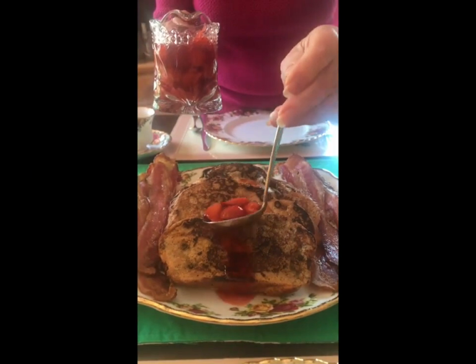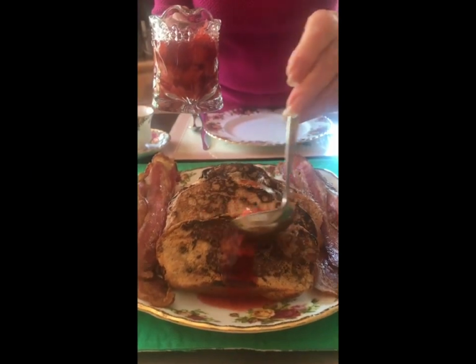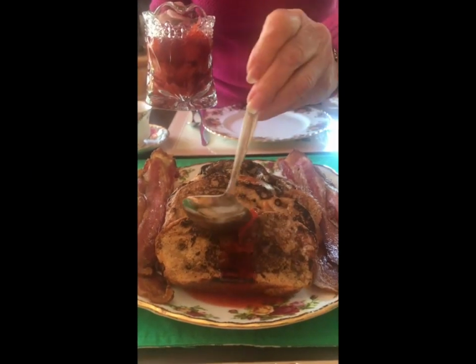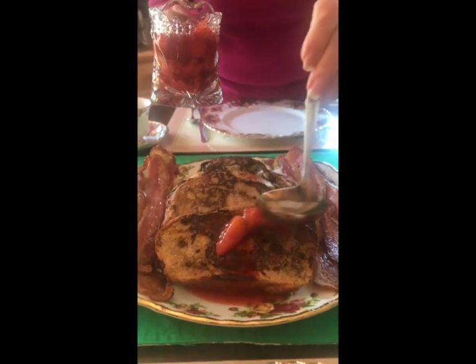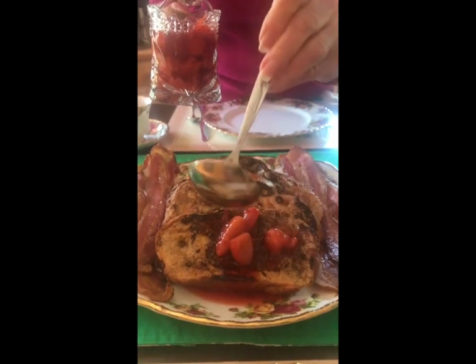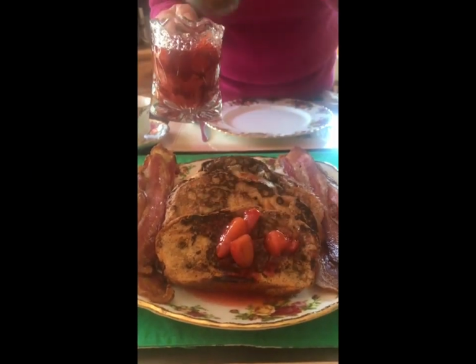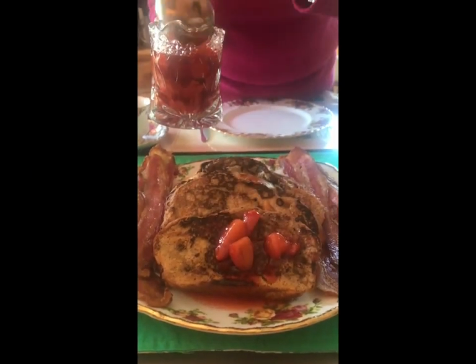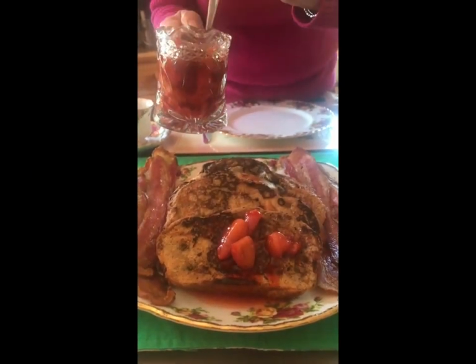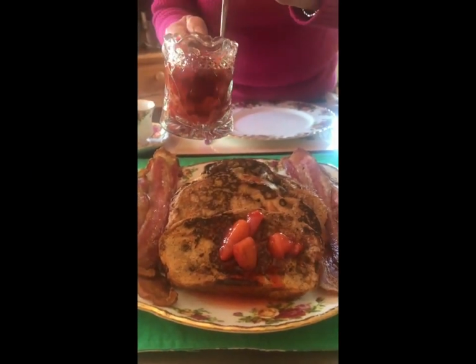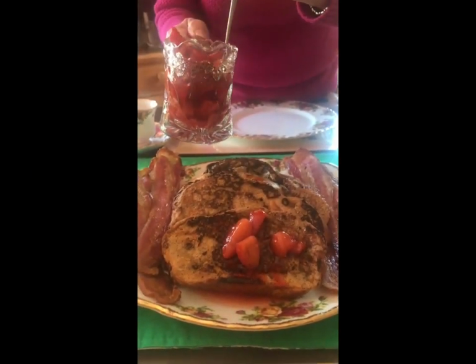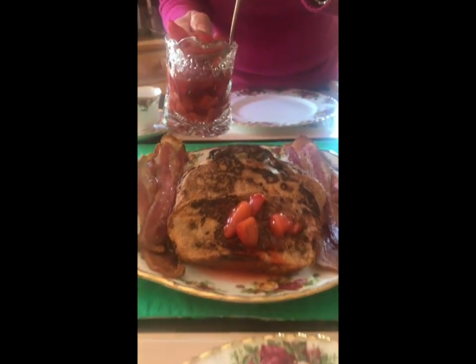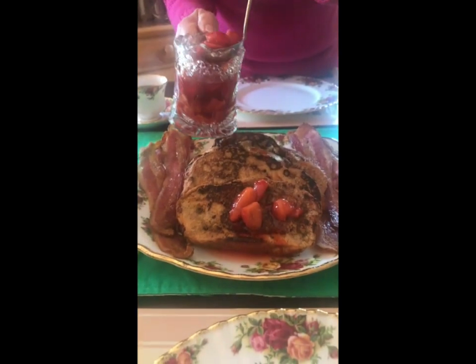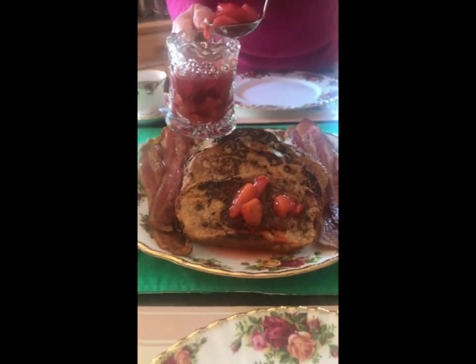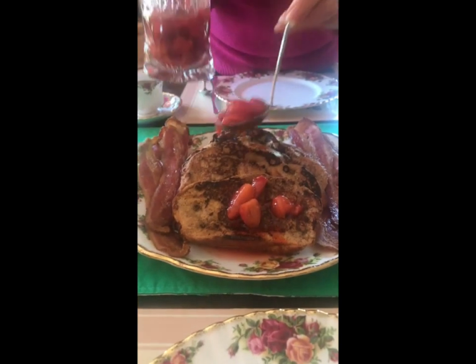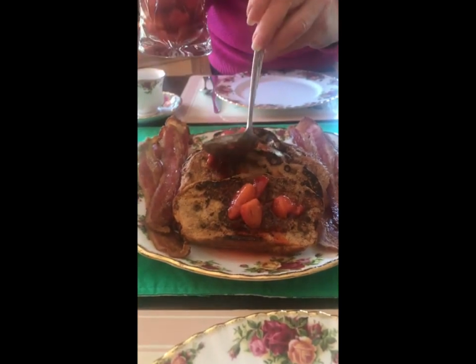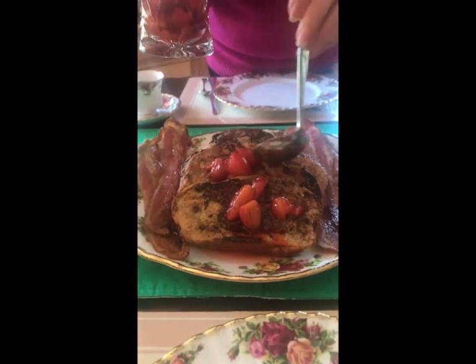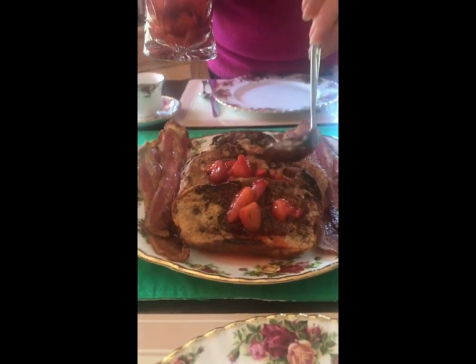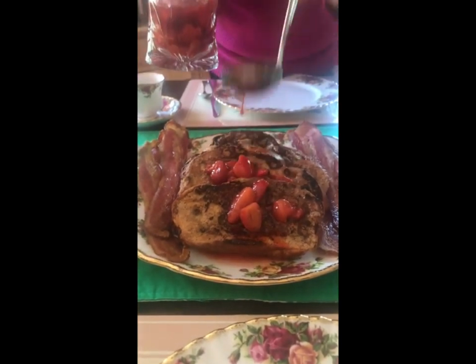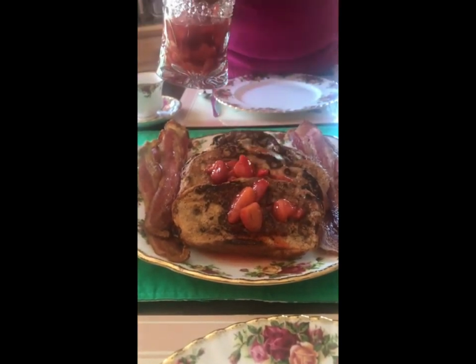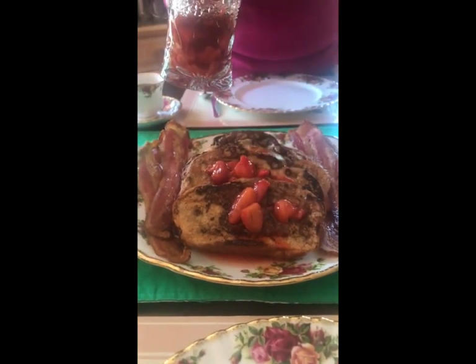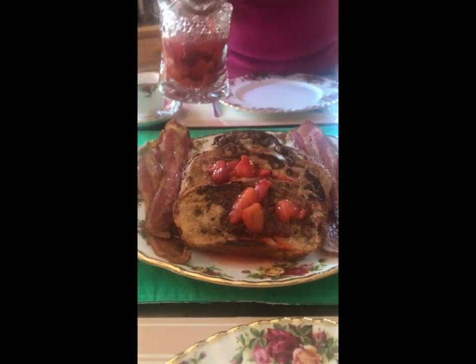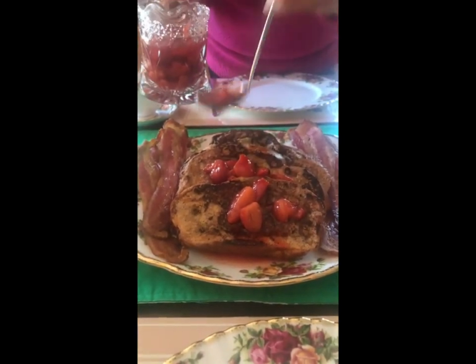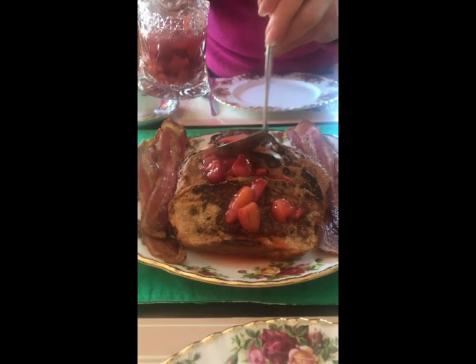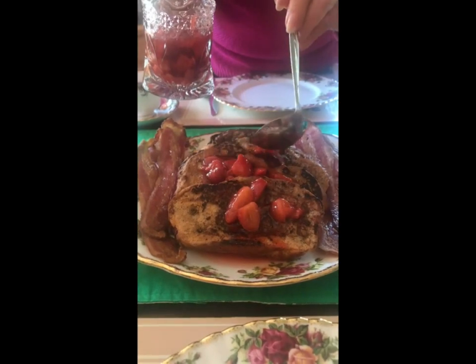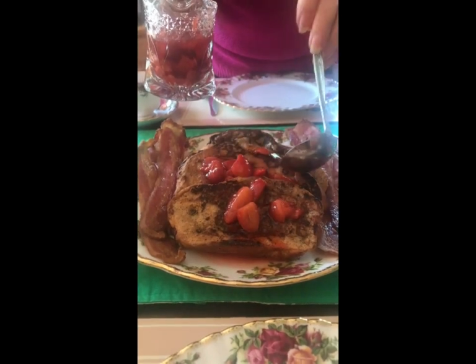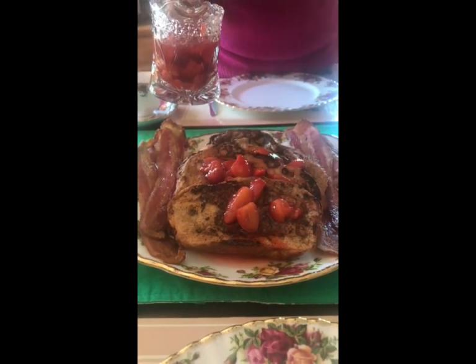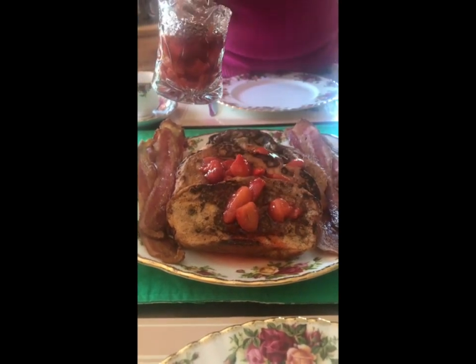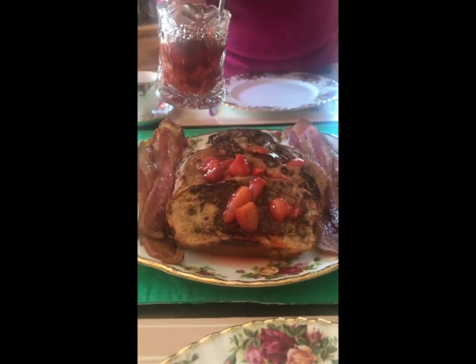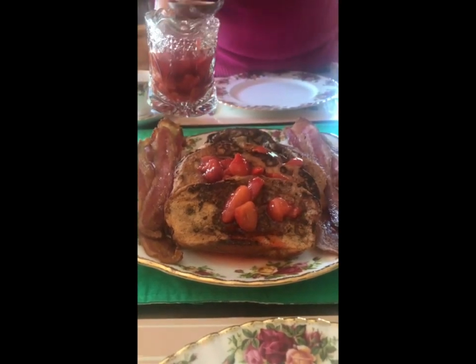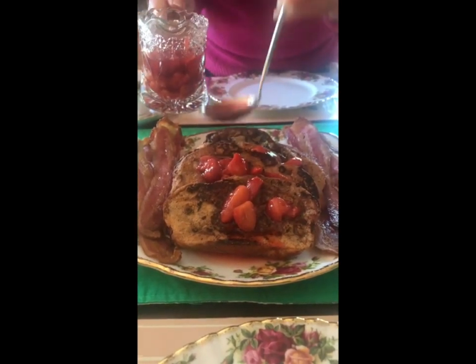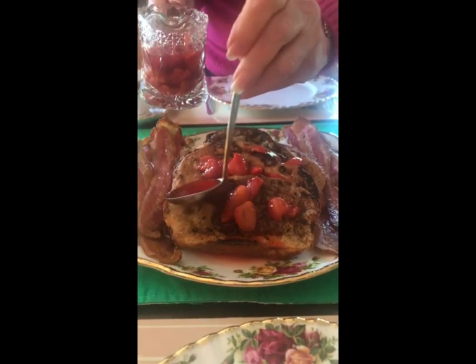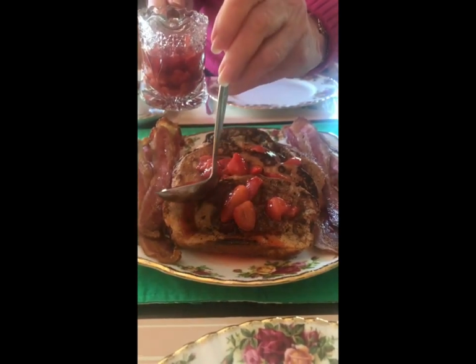Beautiful! We have our amaretto french toast, and now we're covering it with strawberries that have simmered in cinnamon and honey — with just a little added amaretto touch.